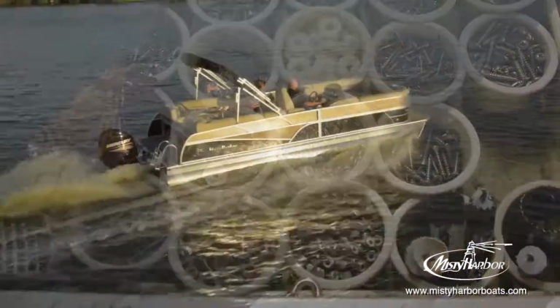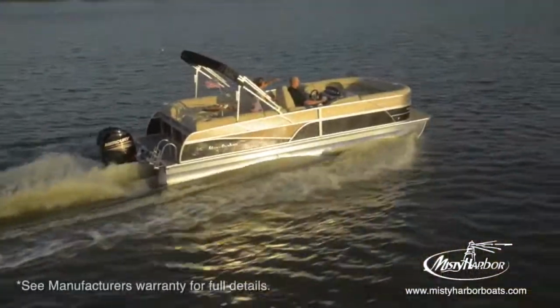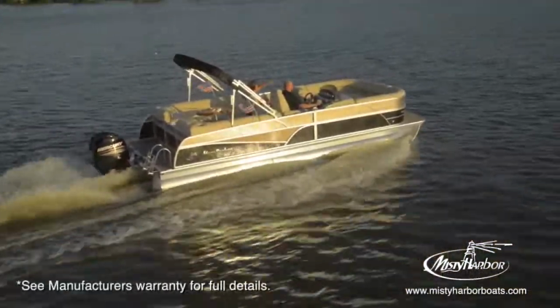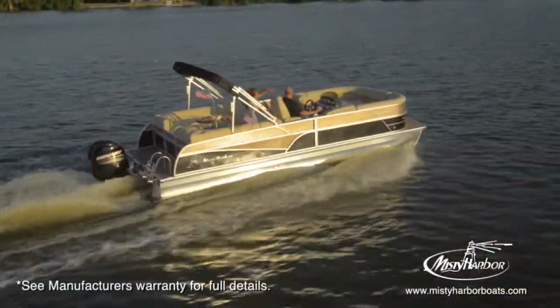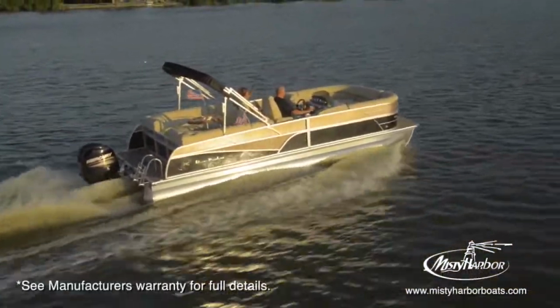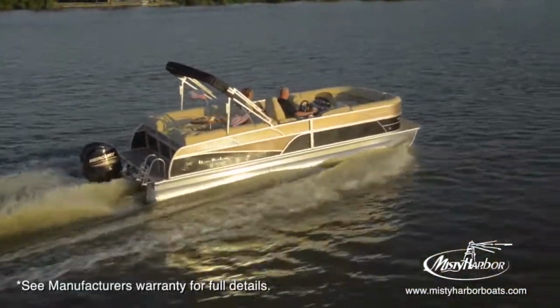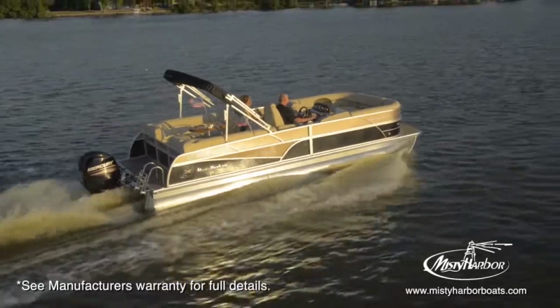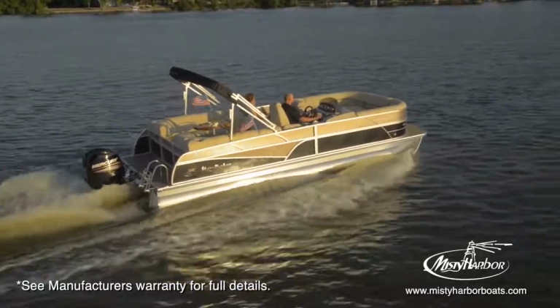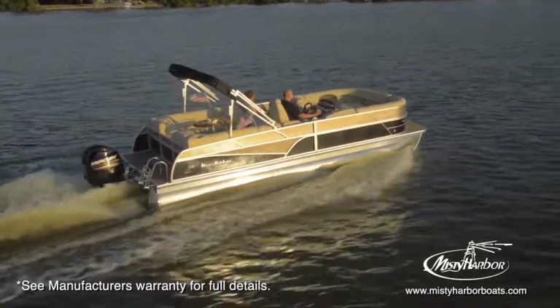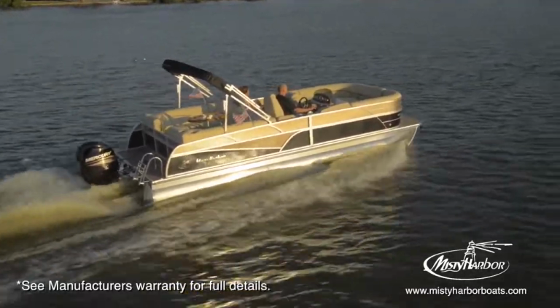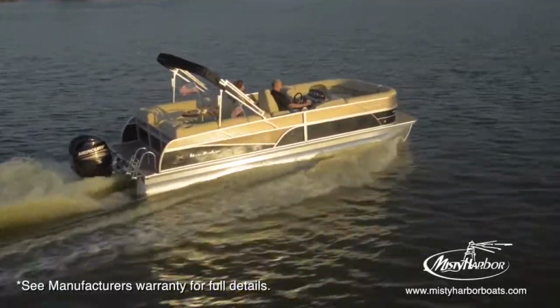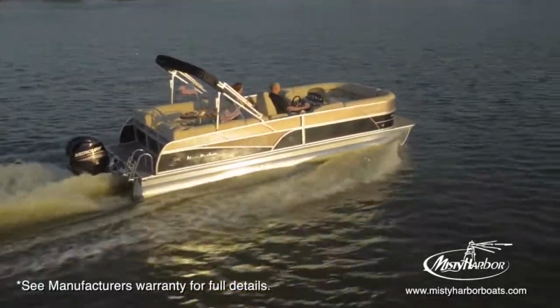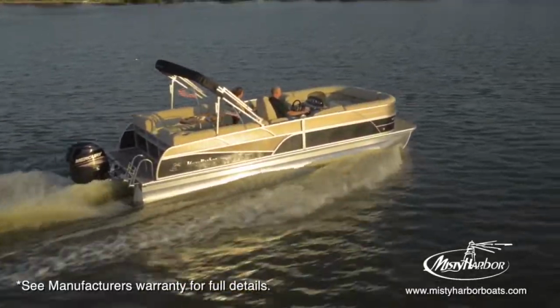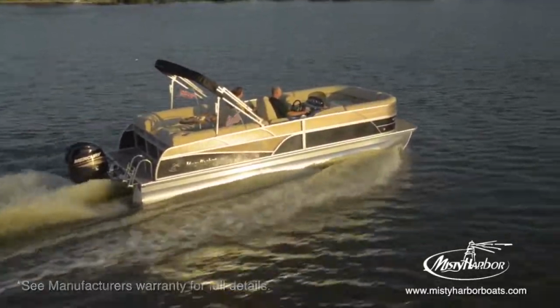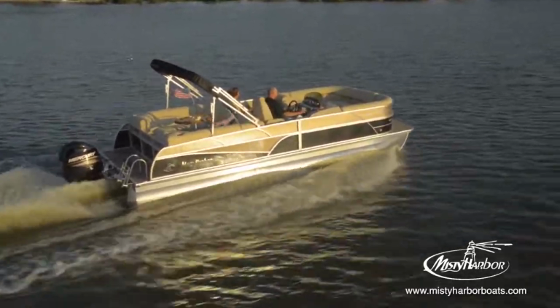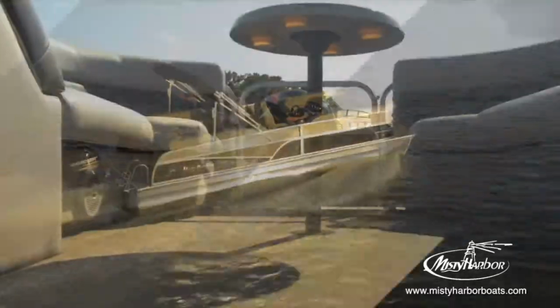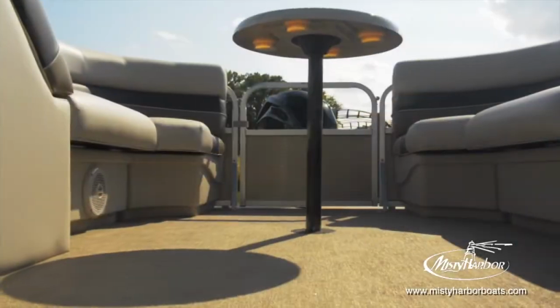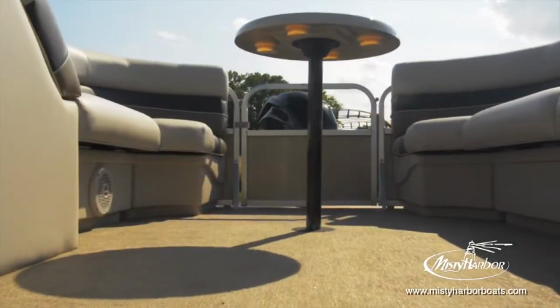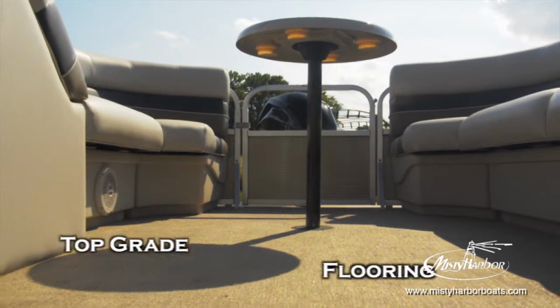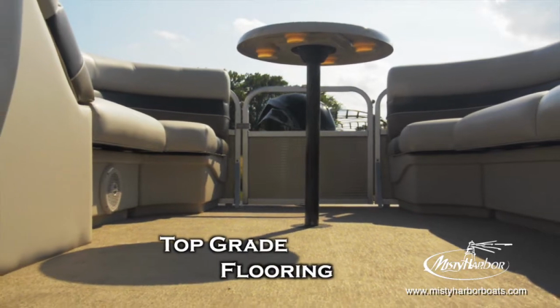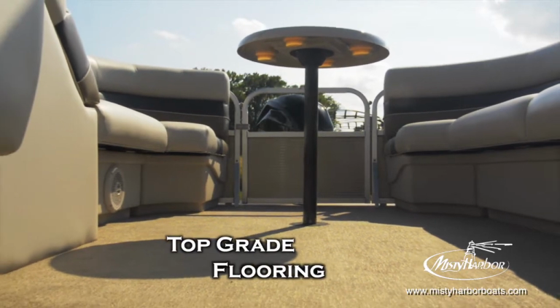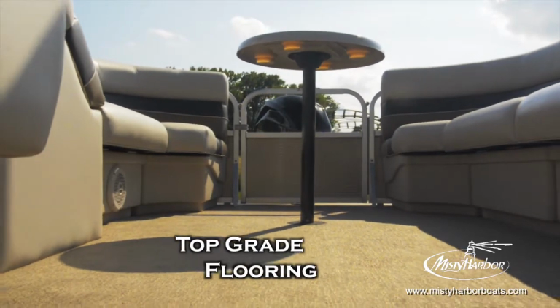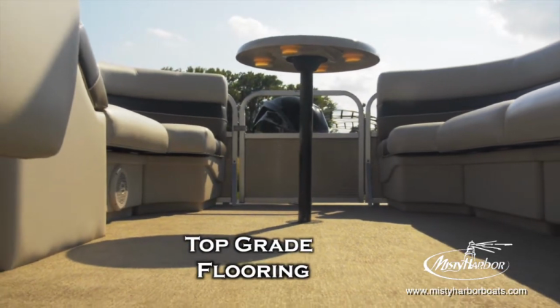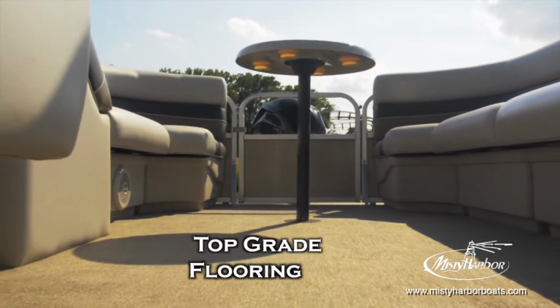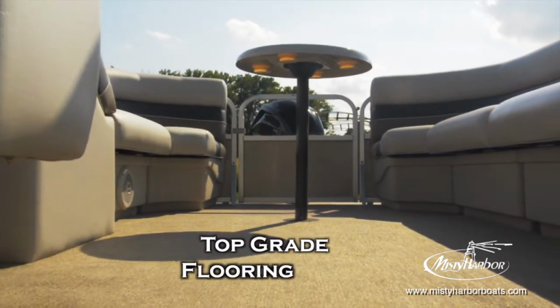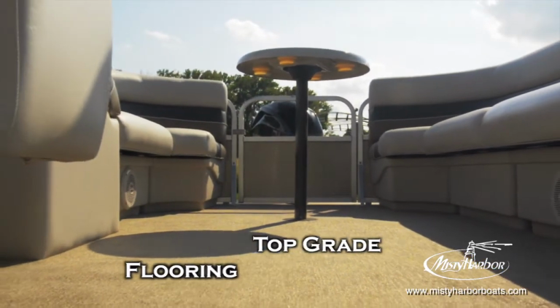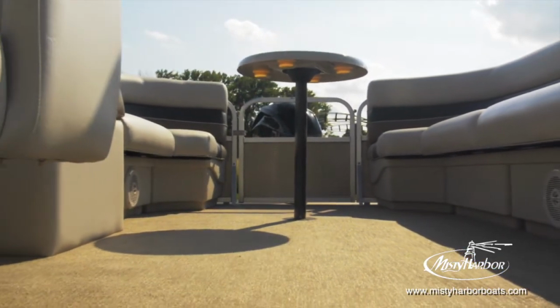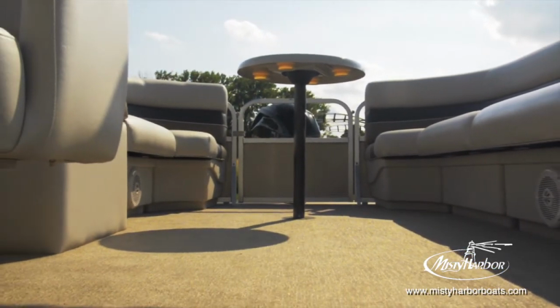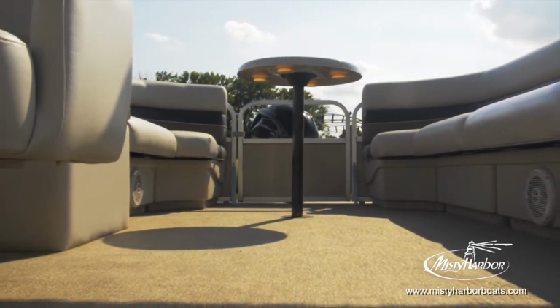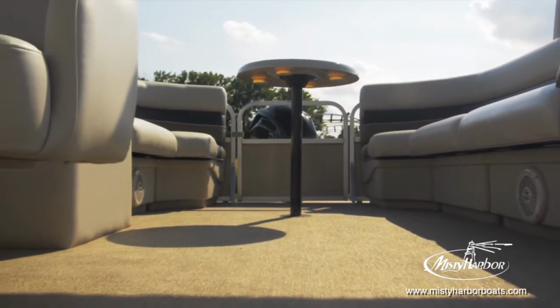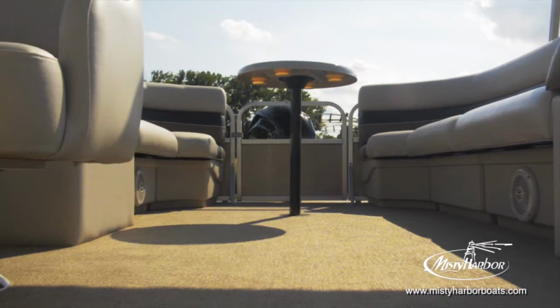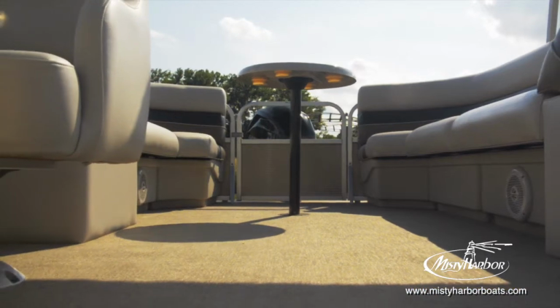All of this effort below deck forms the basis for Misty Harbor's limited lifetime warranty on the deck and below. When you step aboard a Misty Harbor, you will immediately feel the top-grade carpet and vinyl flooring that carries a 5-year limited warranty.